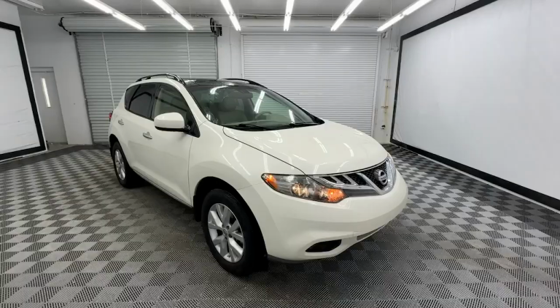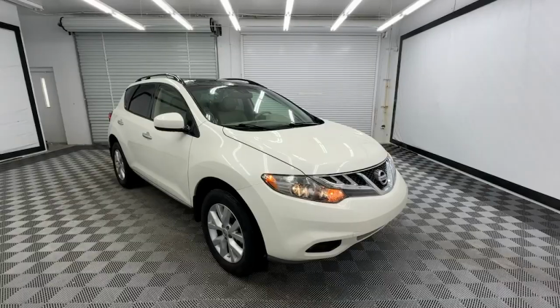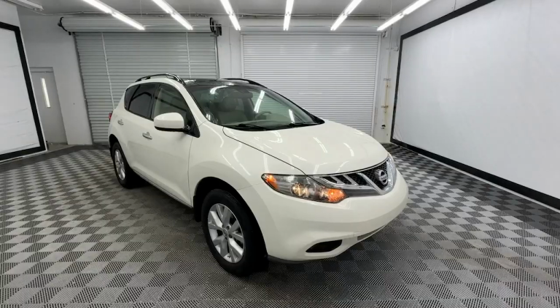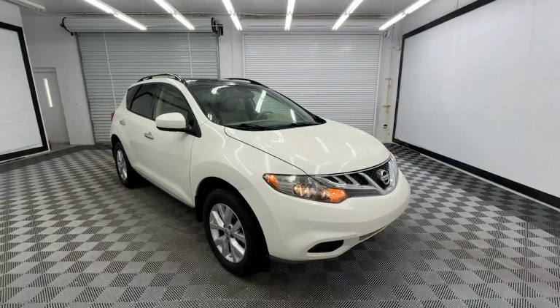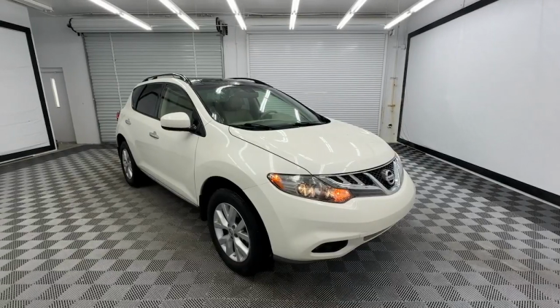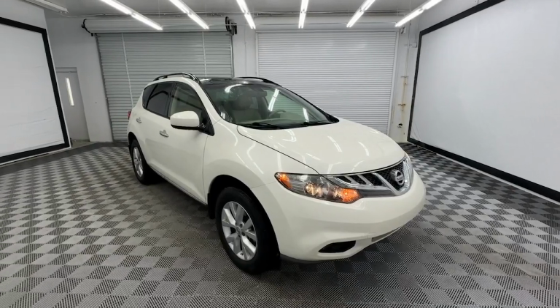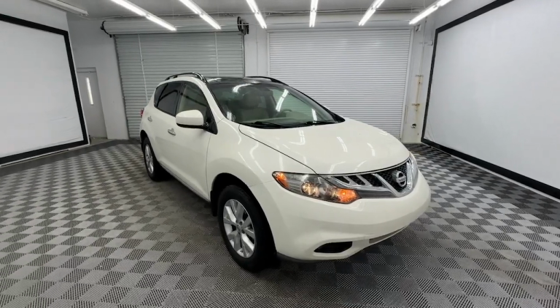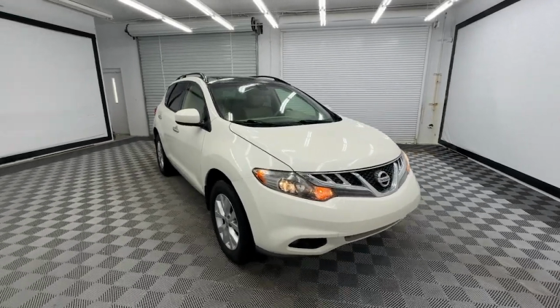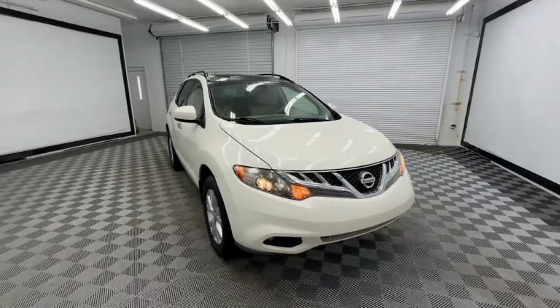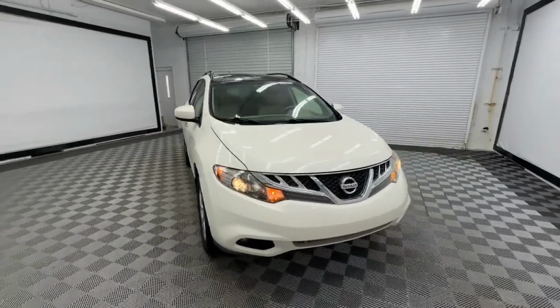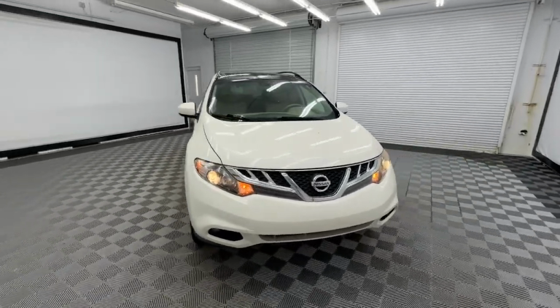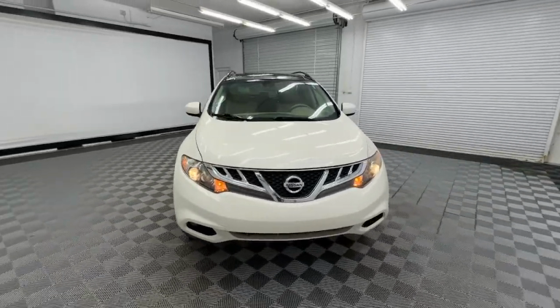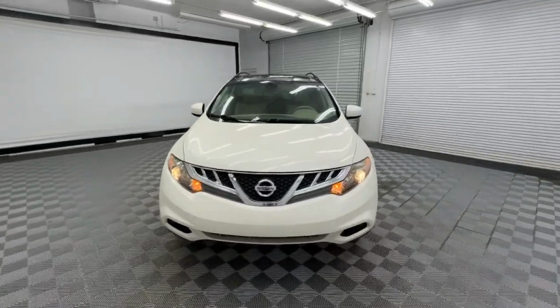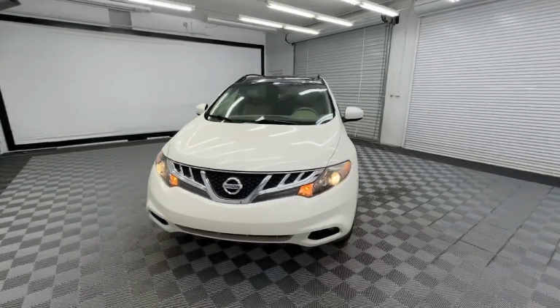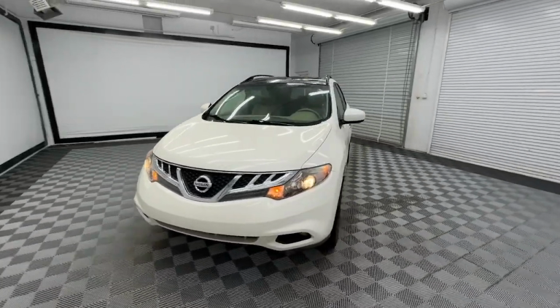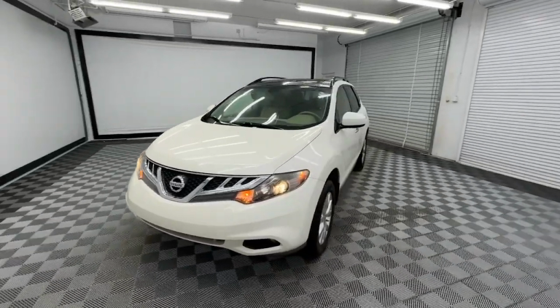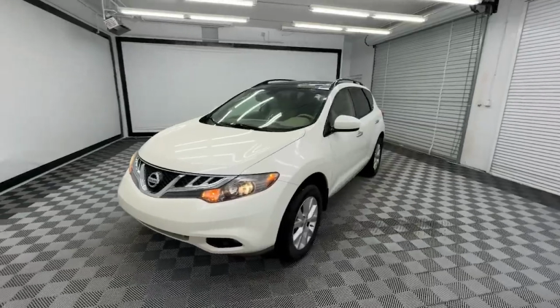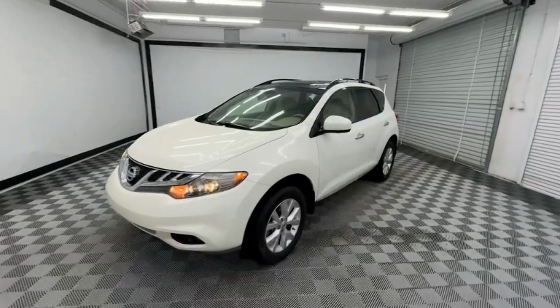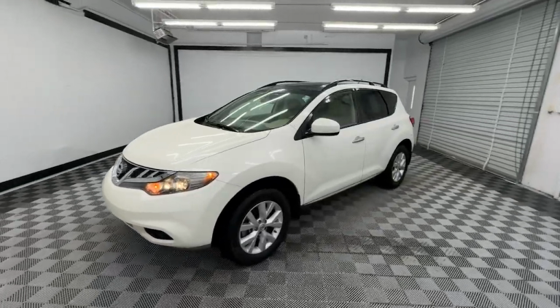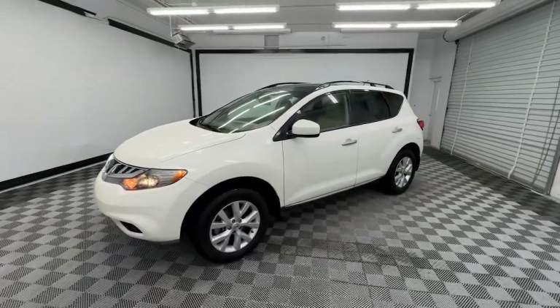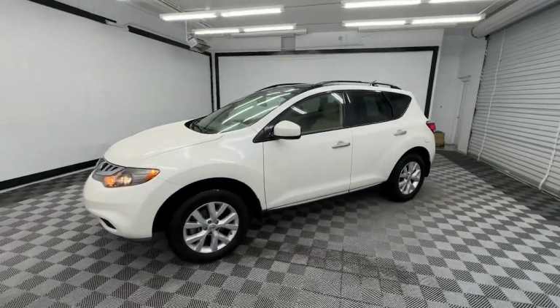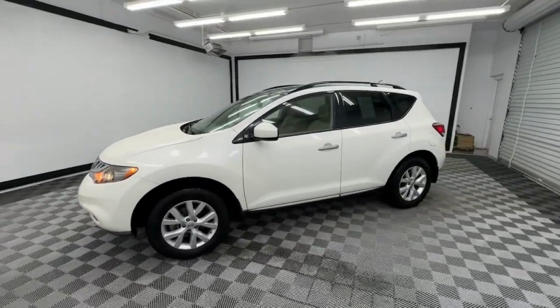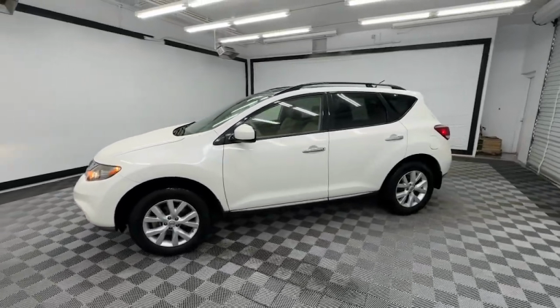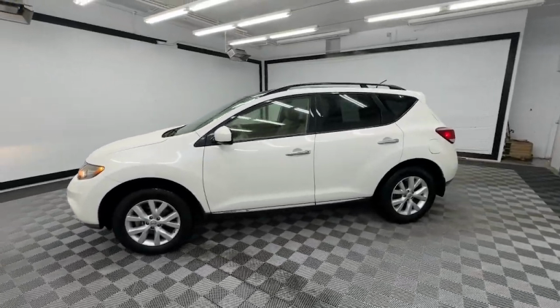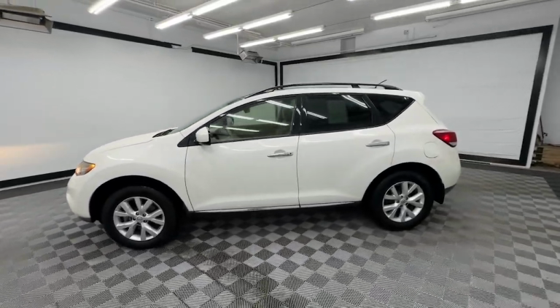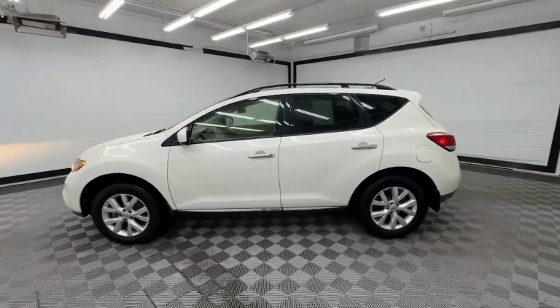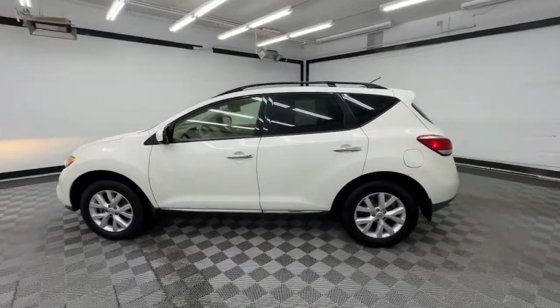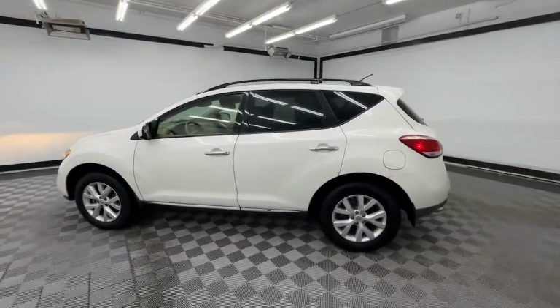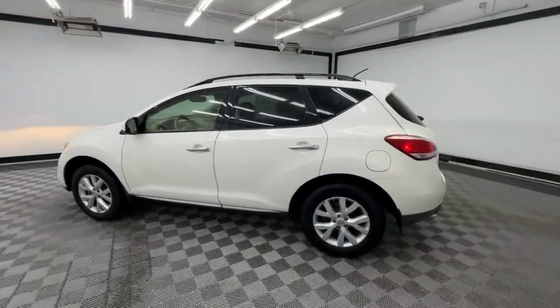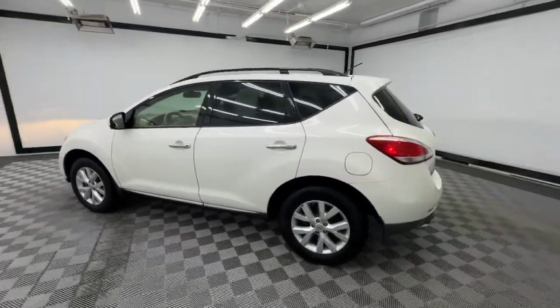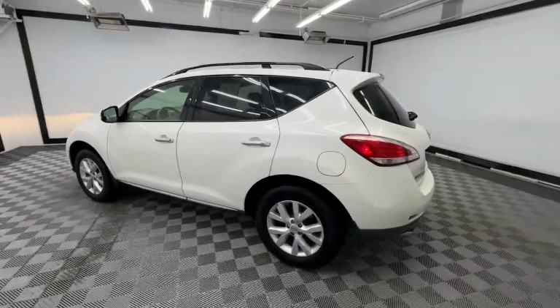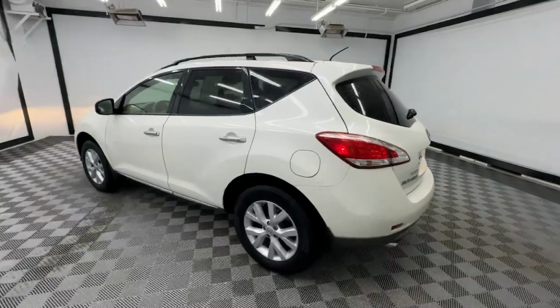This could be the car for you. The 2014 Nissan Murano. With less than 120,000 miles on the odometer, this vehicle stands out from the rest.